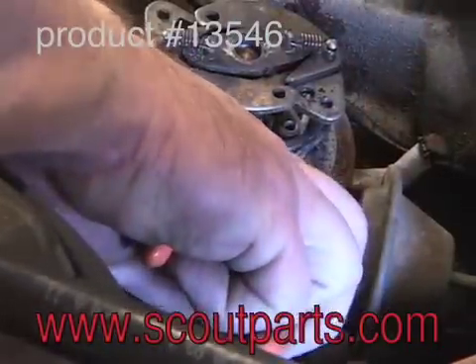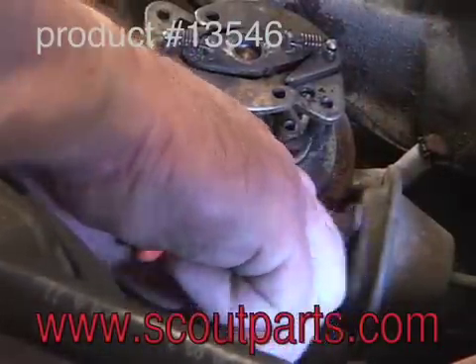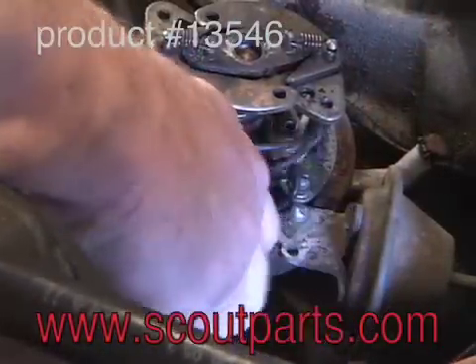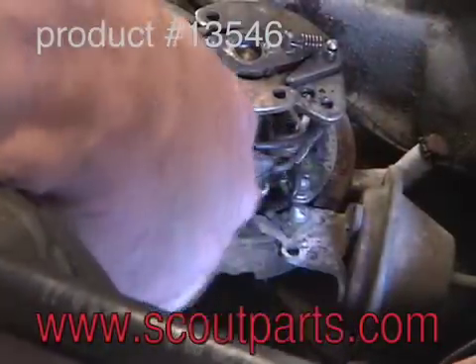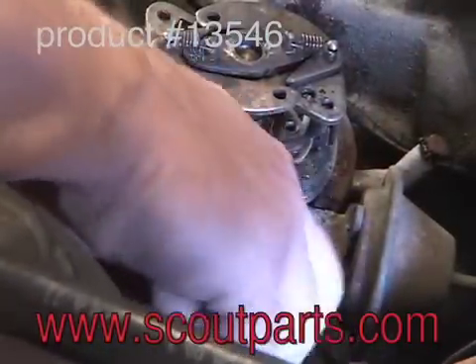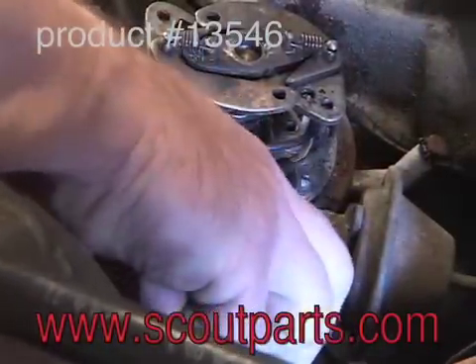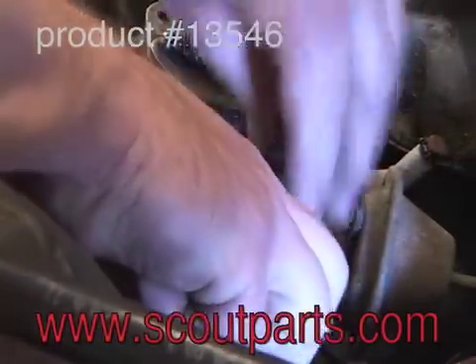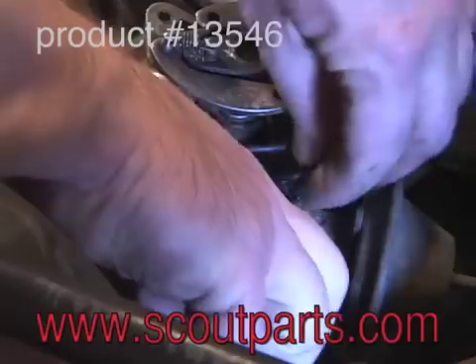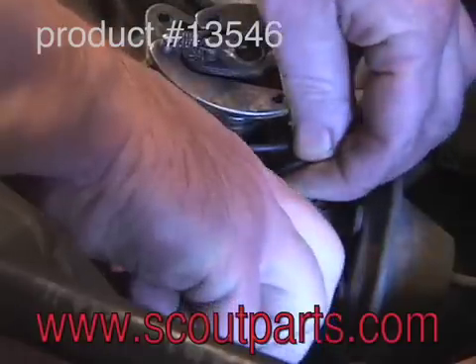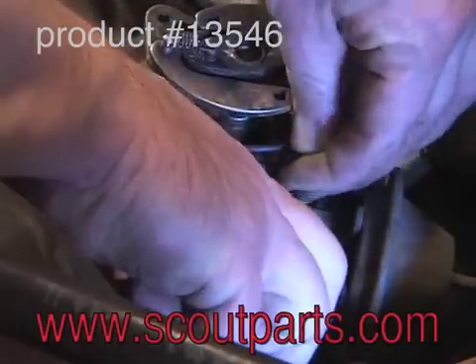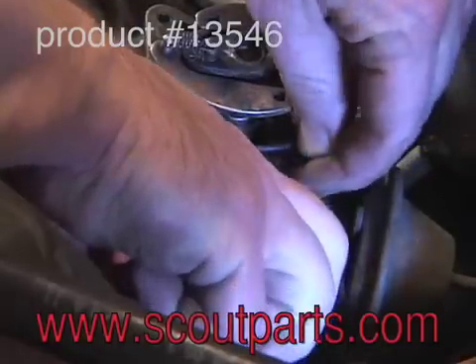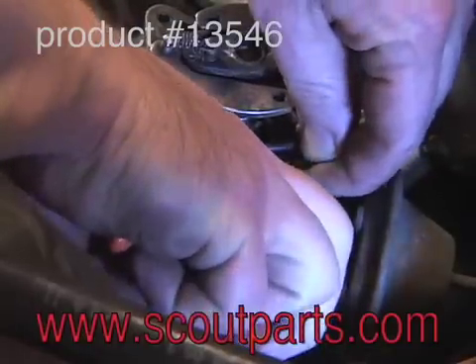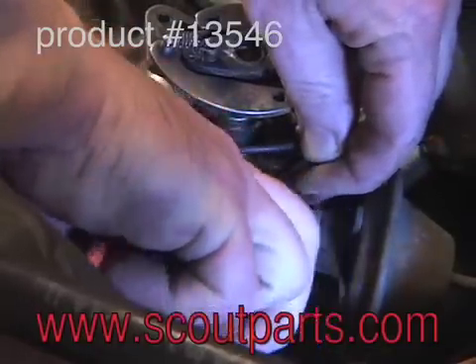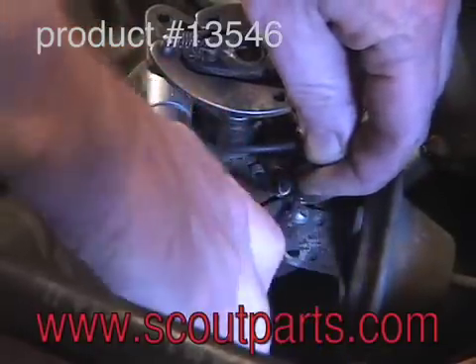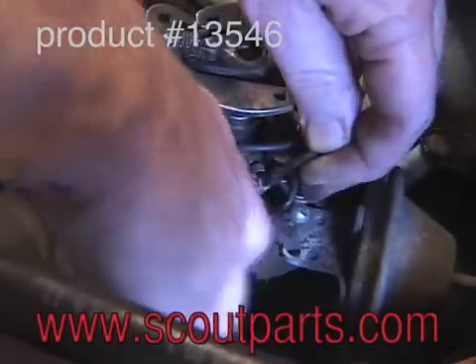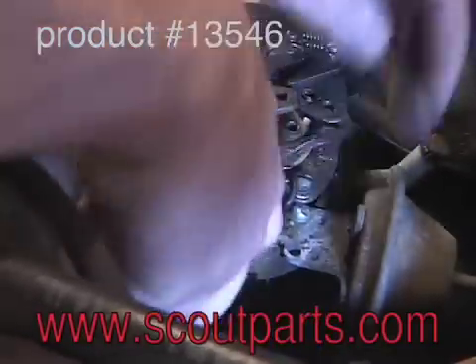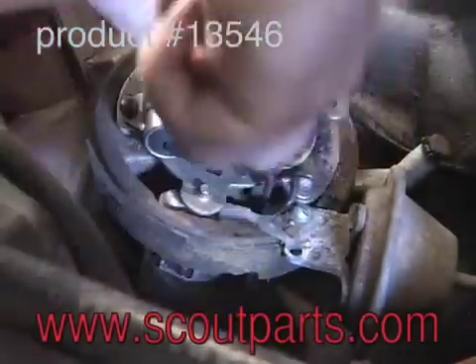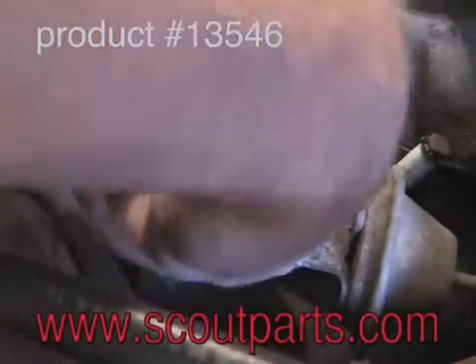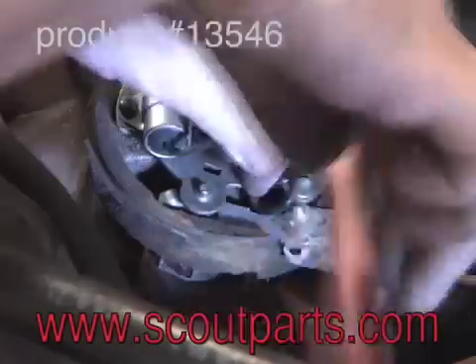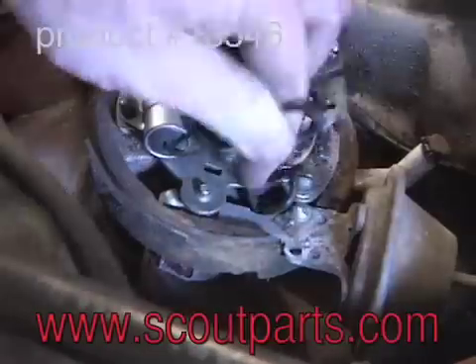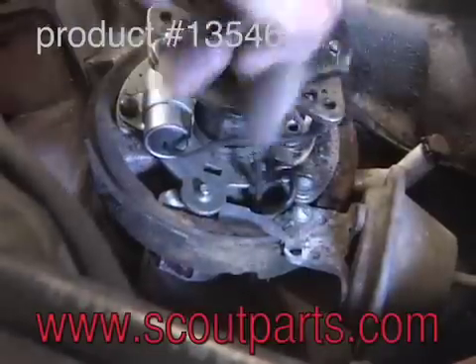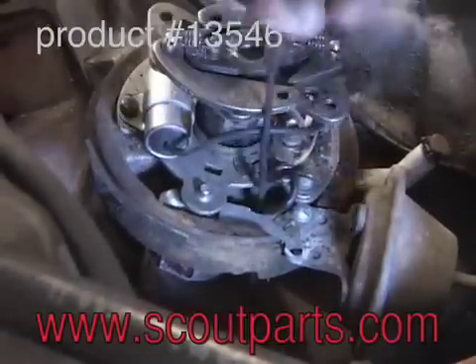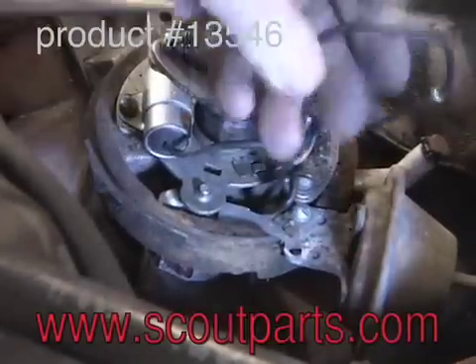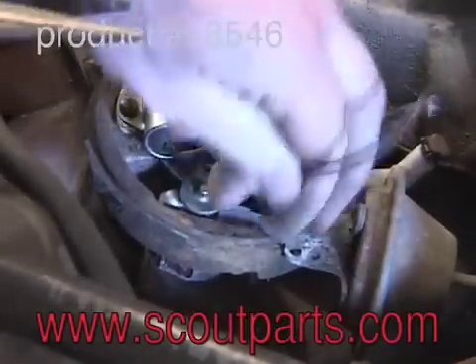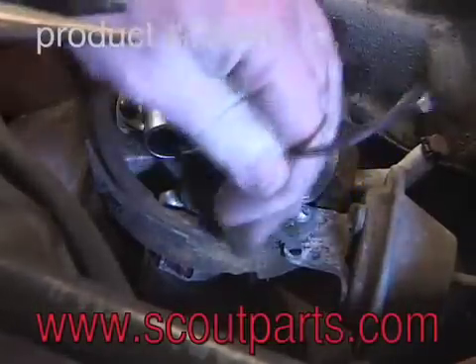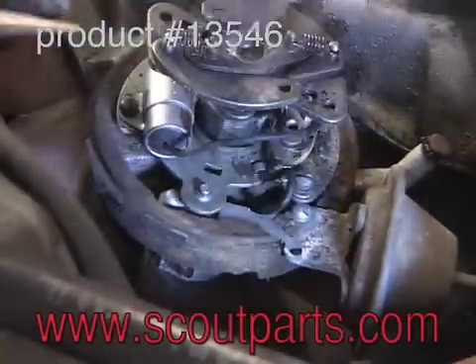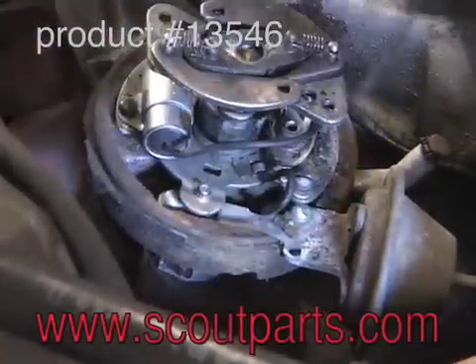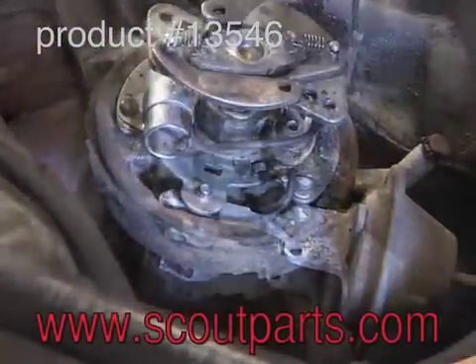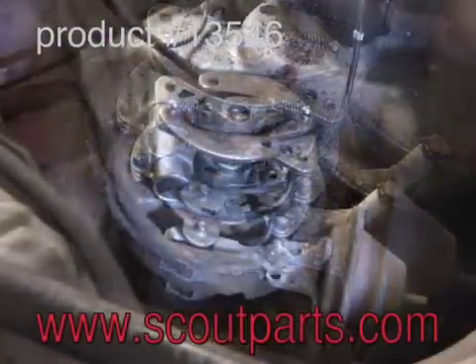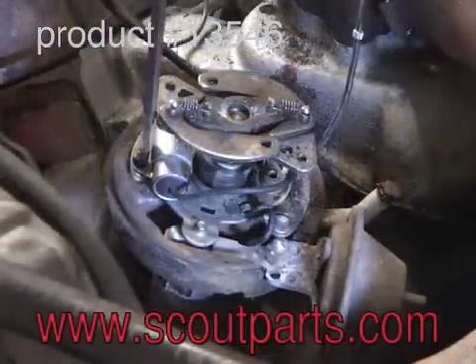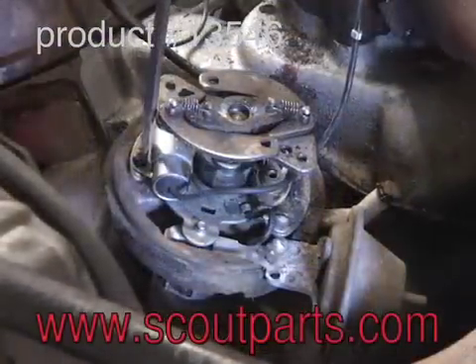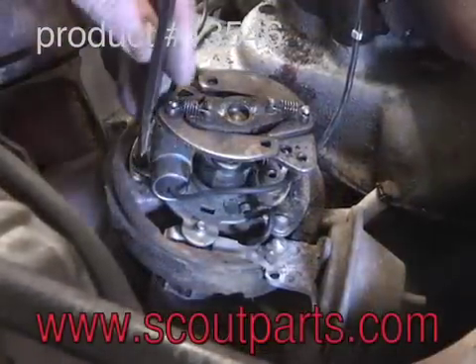So you pull the wire up through with needle nose pliers, and once you do that — it's really hard to show — but then you get in there with the needle nose pliers and you remove the grommet in the very bottom of the distributor.